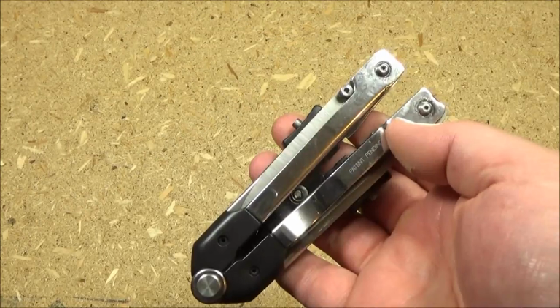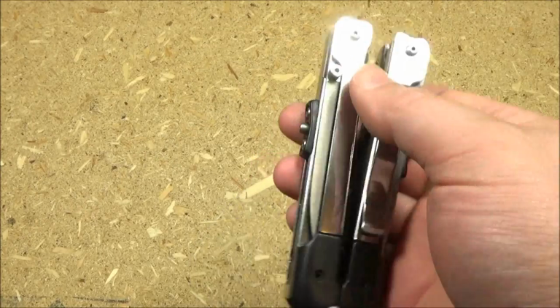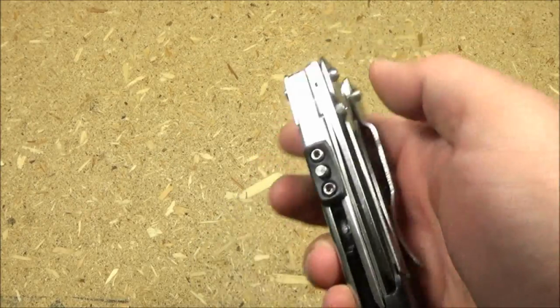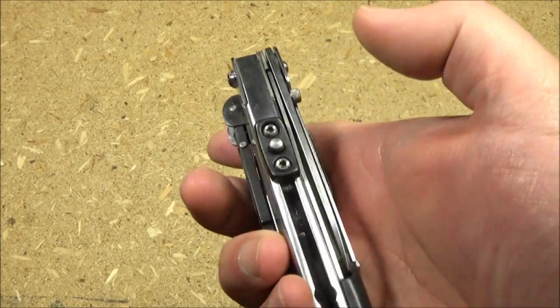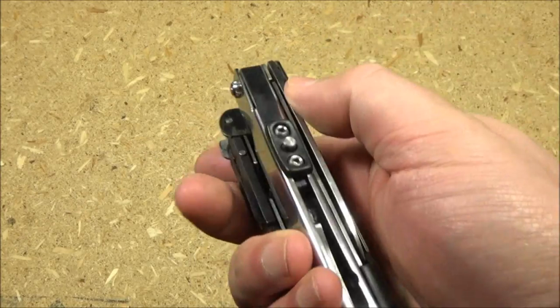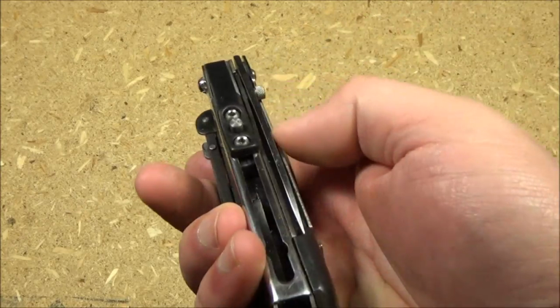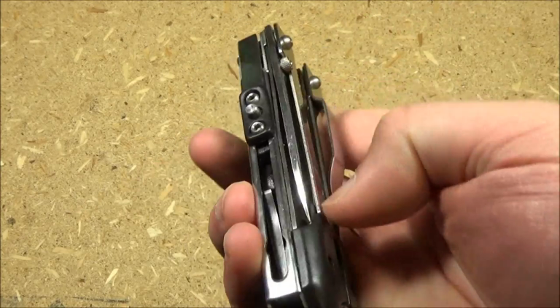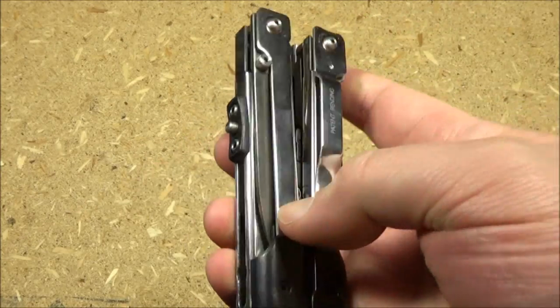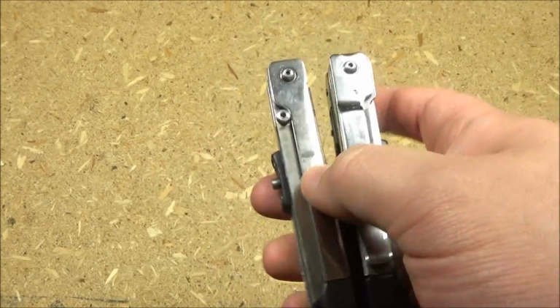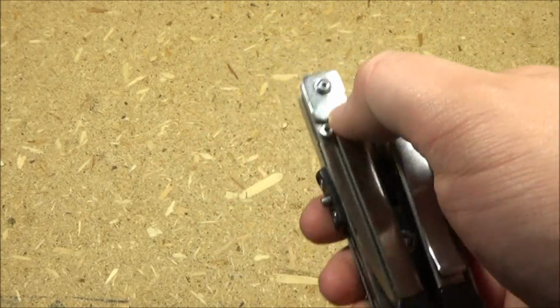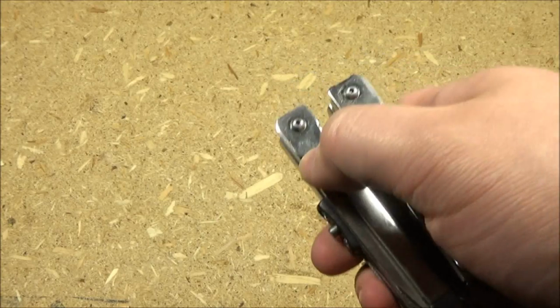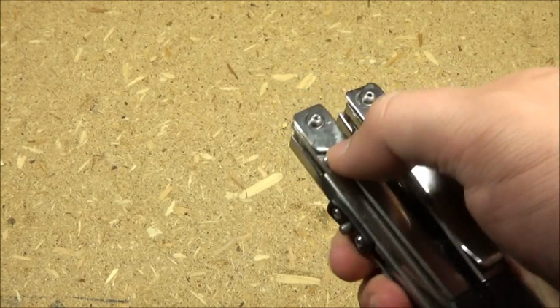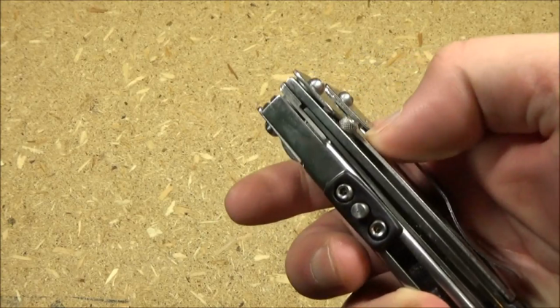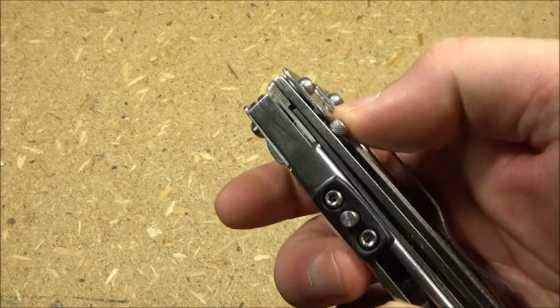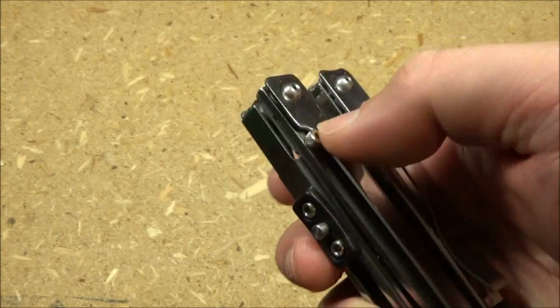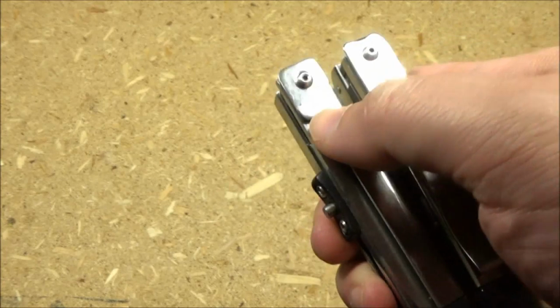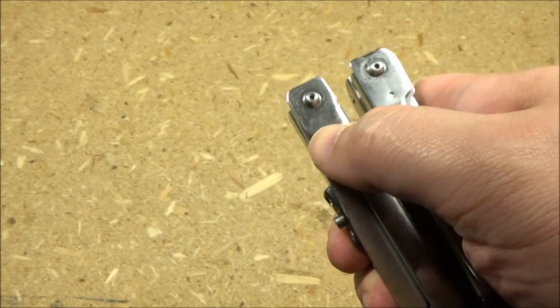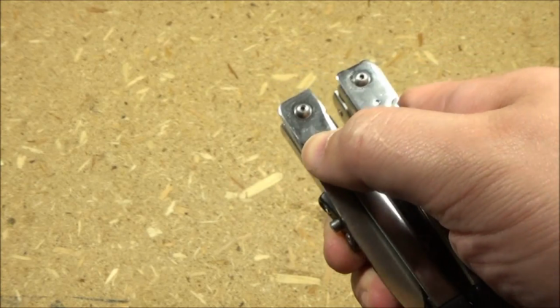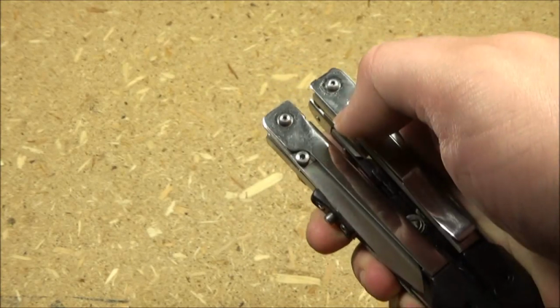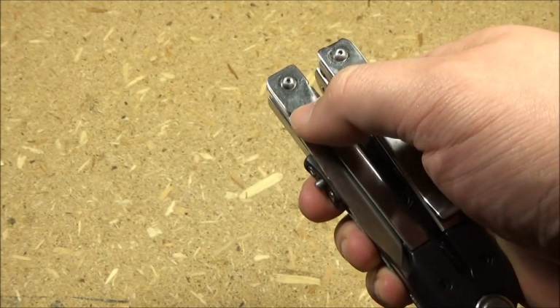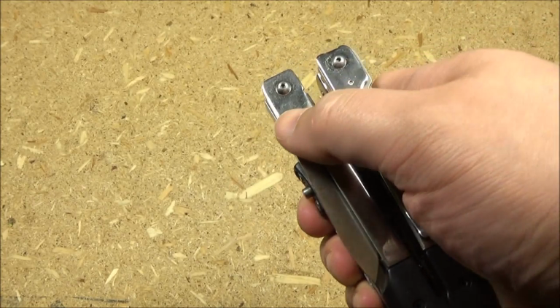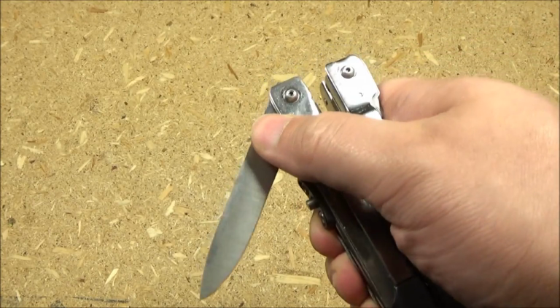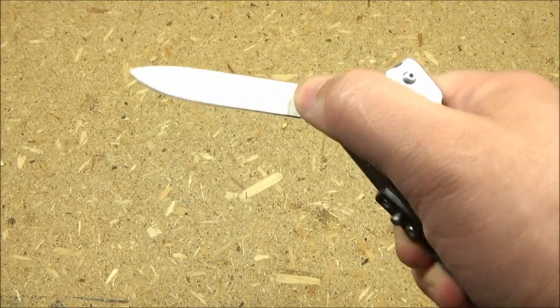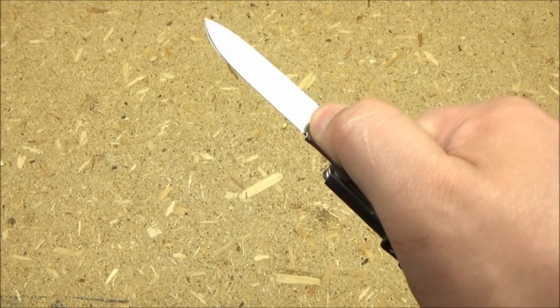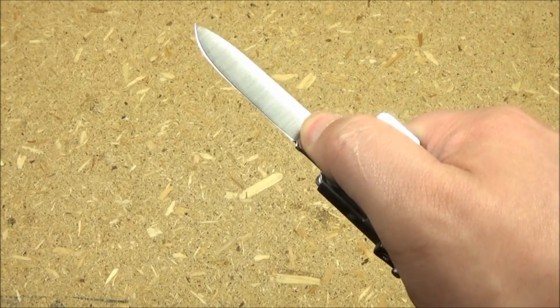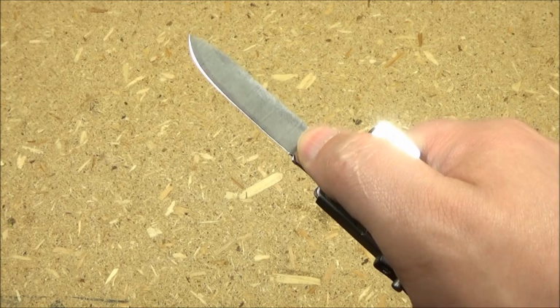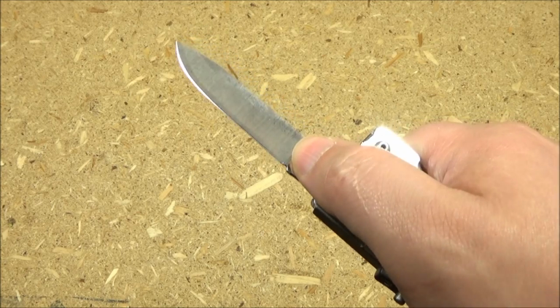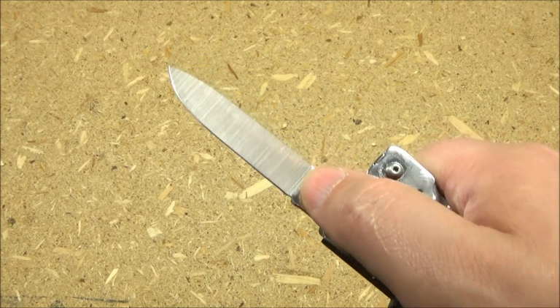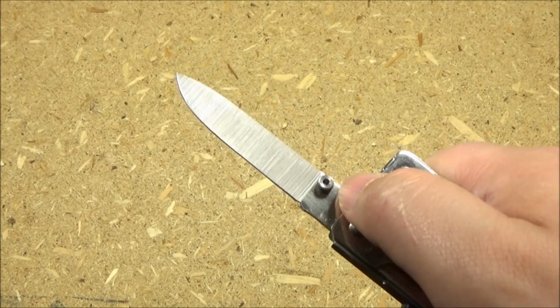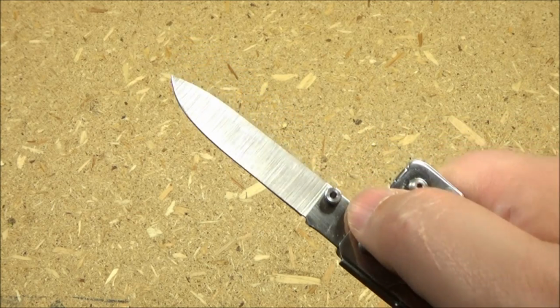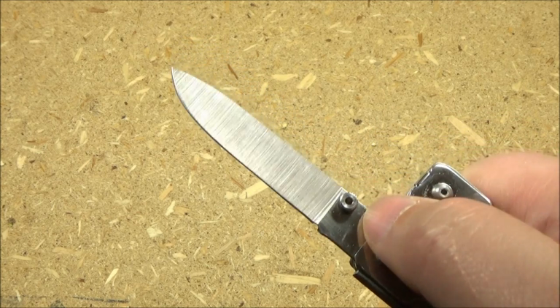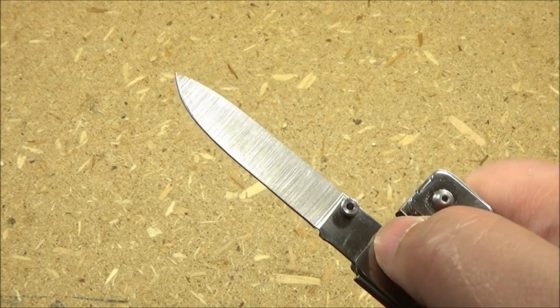And now the blade. The blade has one-handed opening with your right hand anyway — it's got a thumb stud. And that is the blade. It is full flat ground.